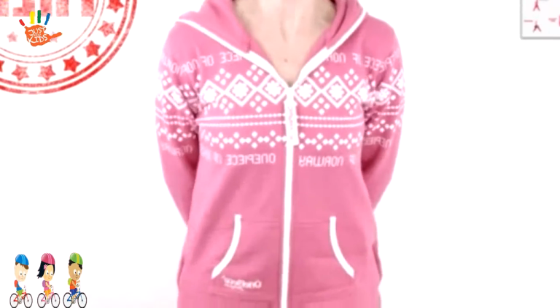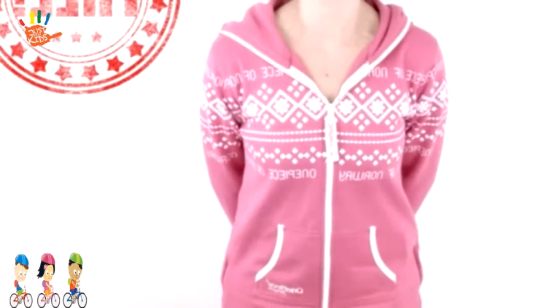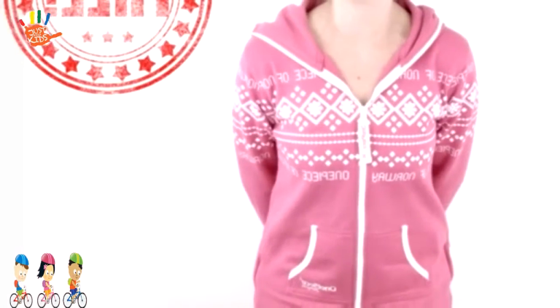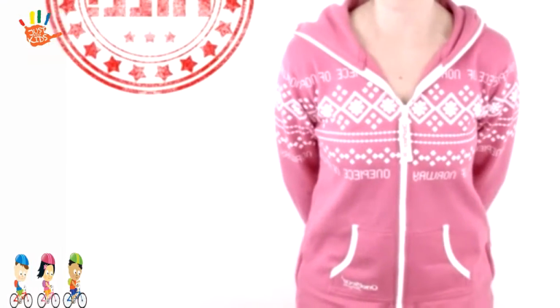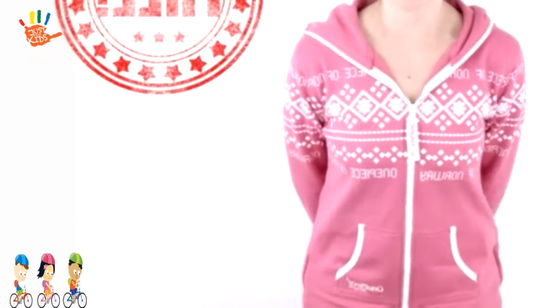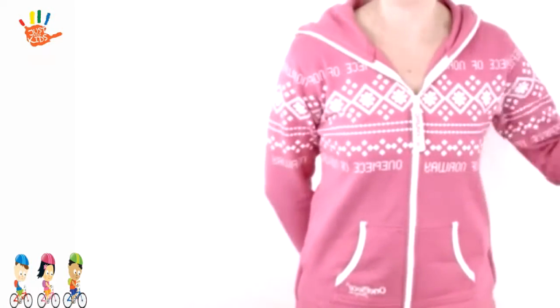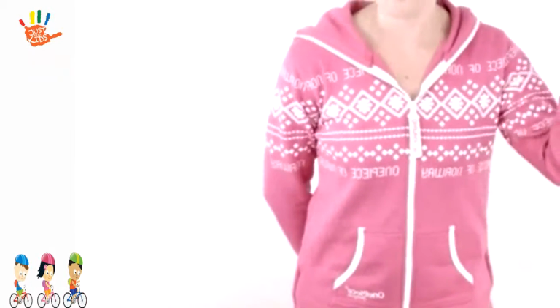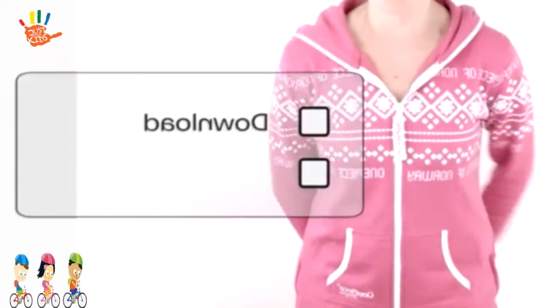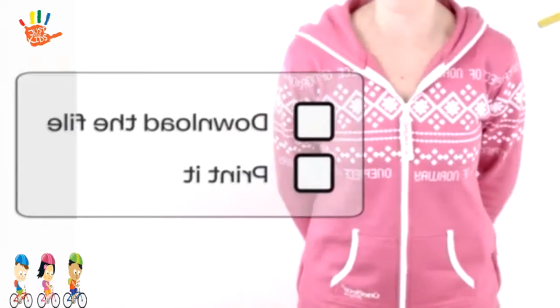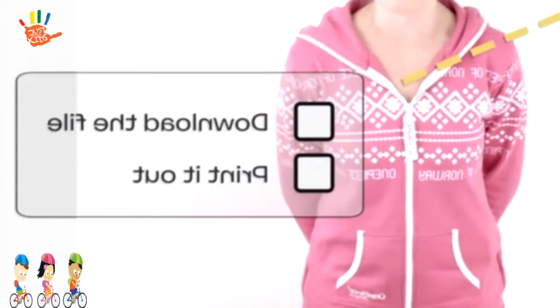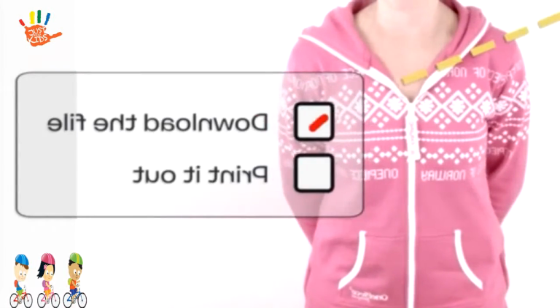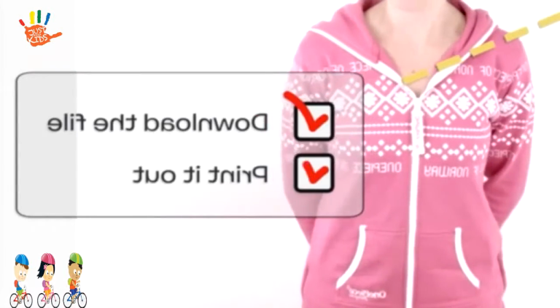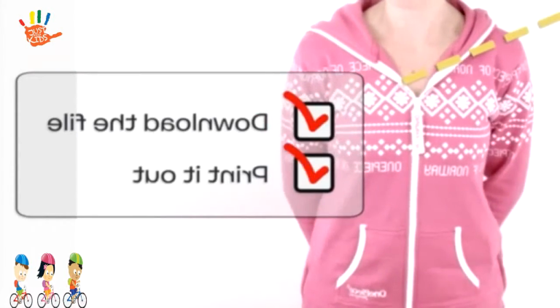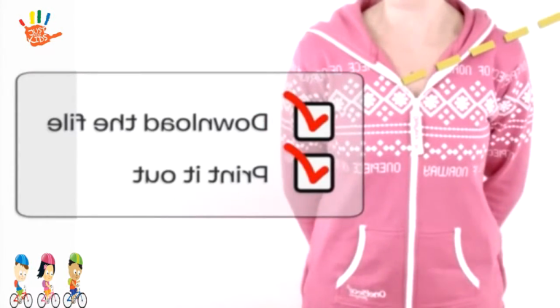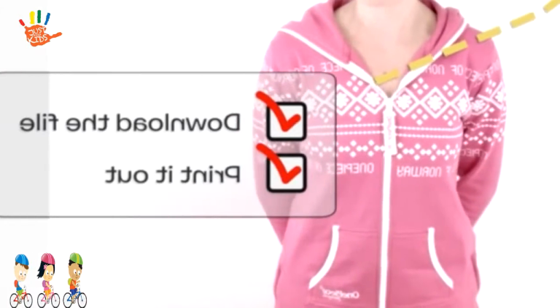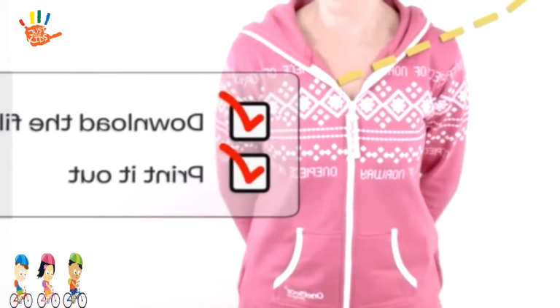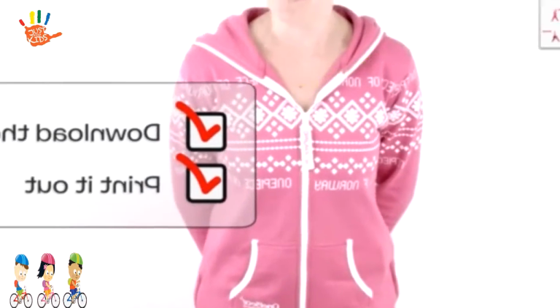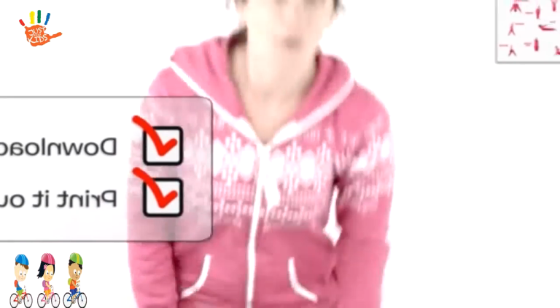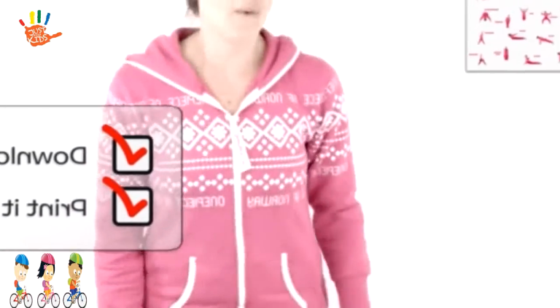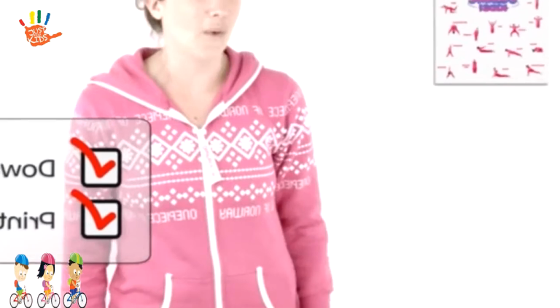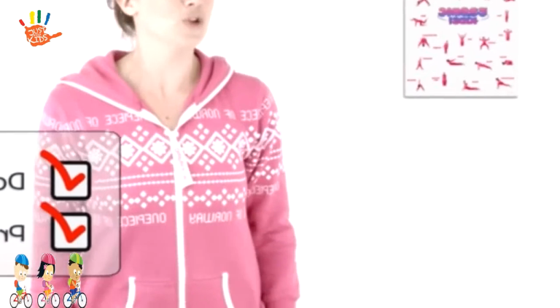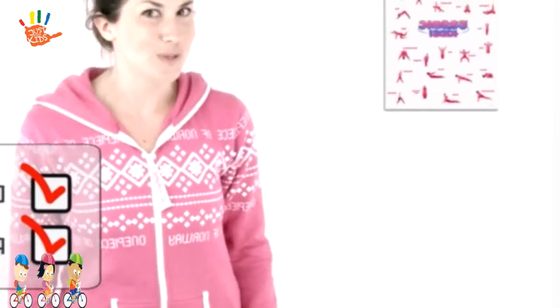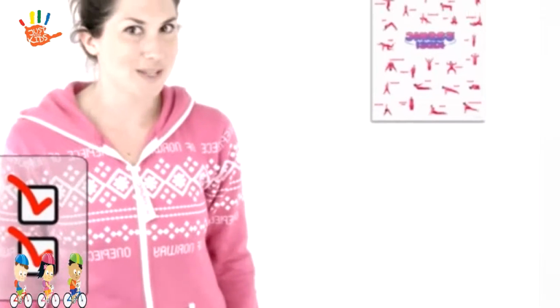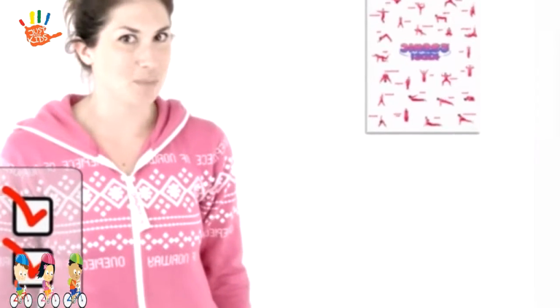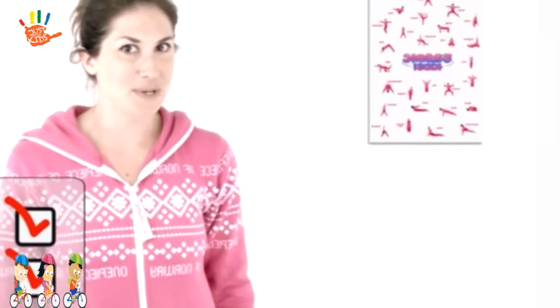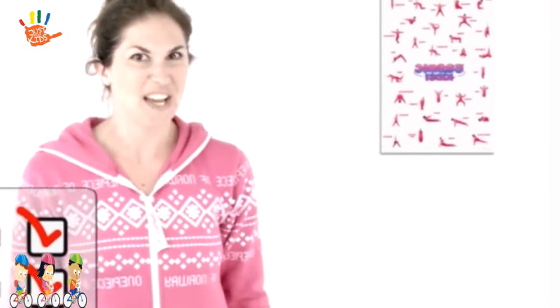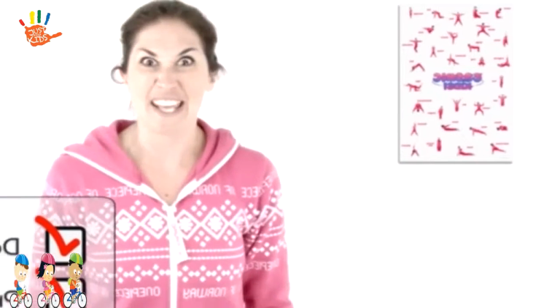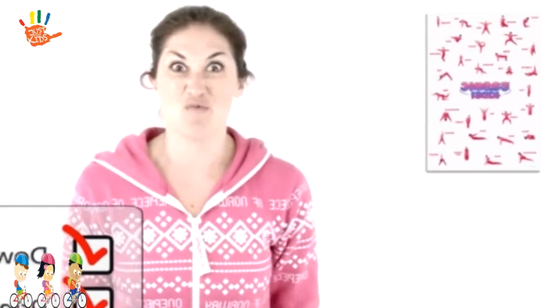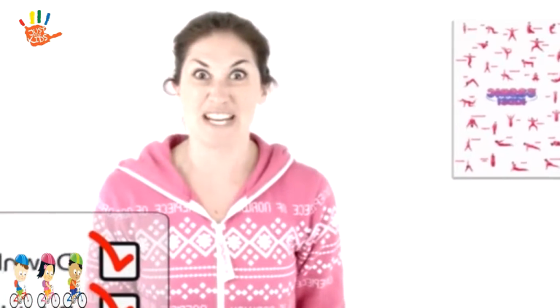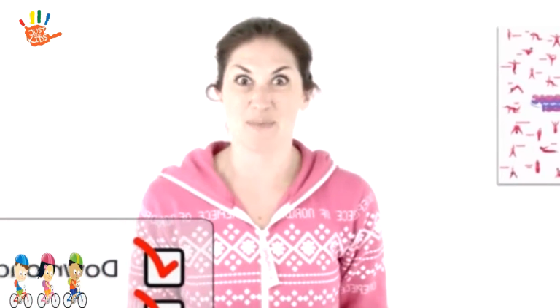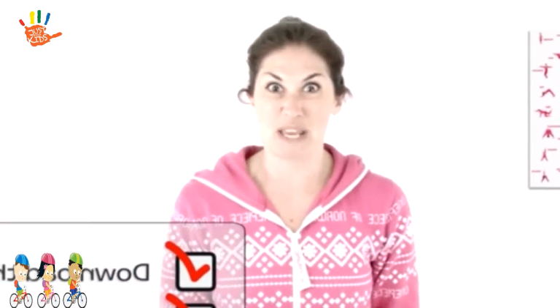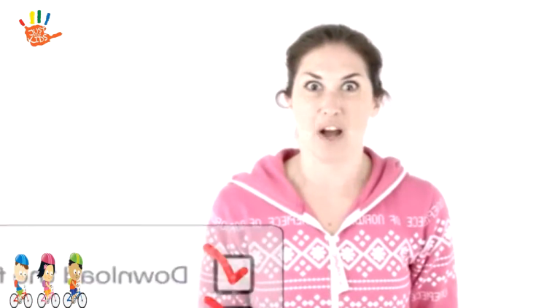And you can download it by clicking on this link. Then you can print it out at home, or you can send it to the printer and get a really nice big one.